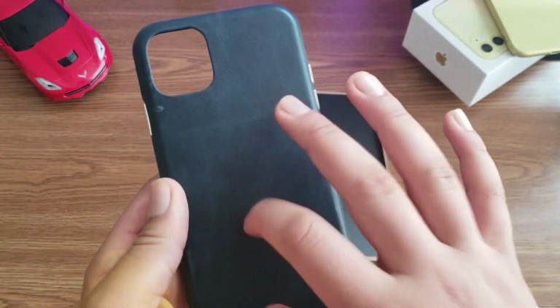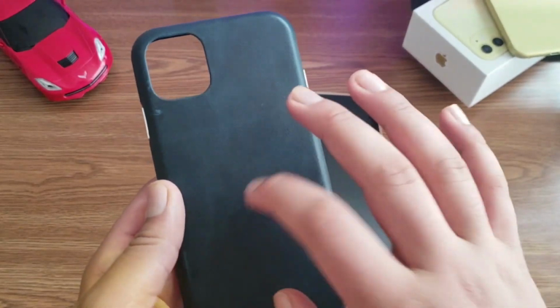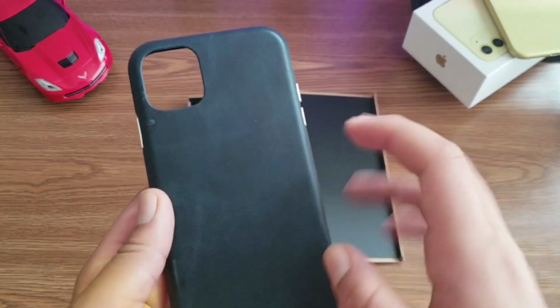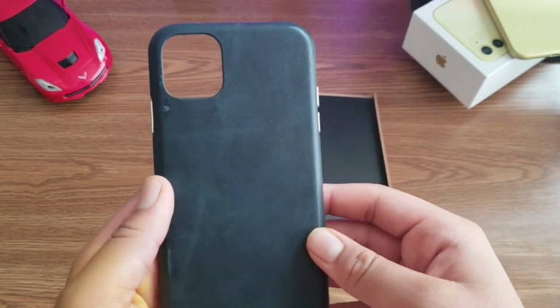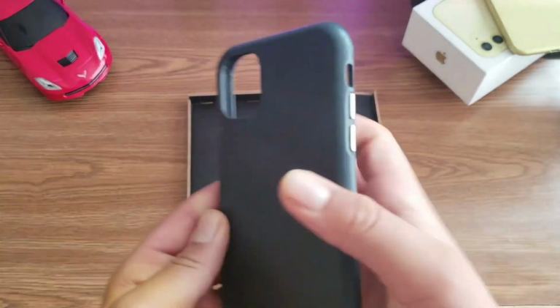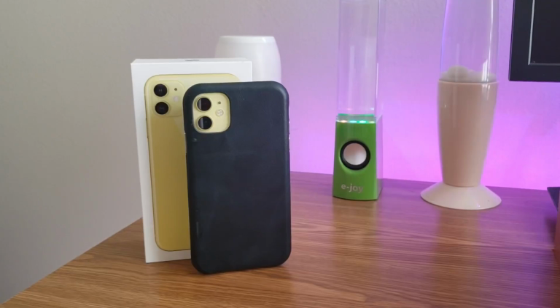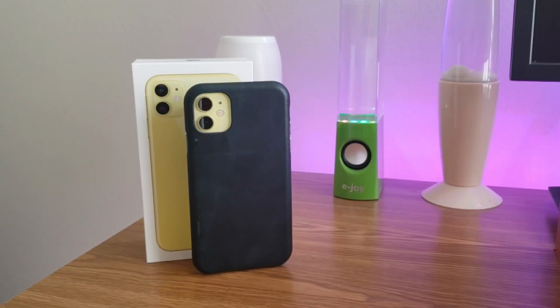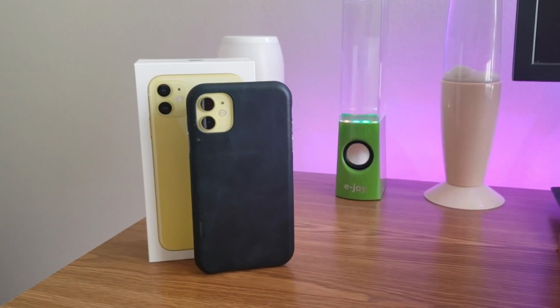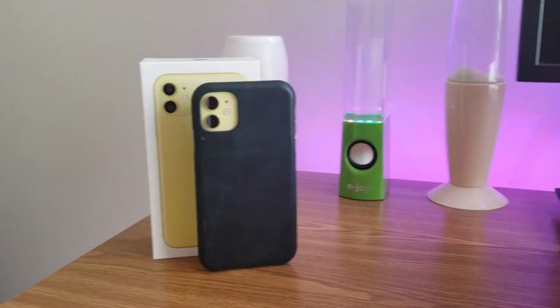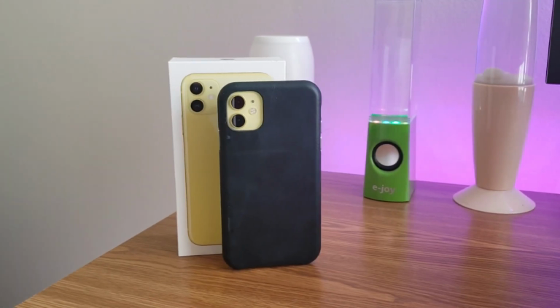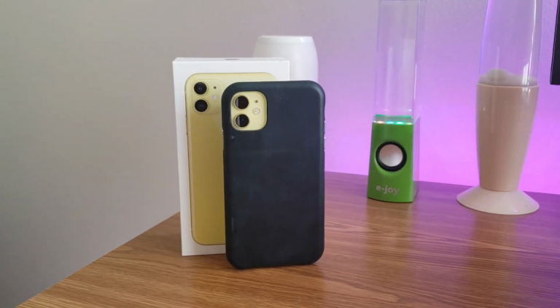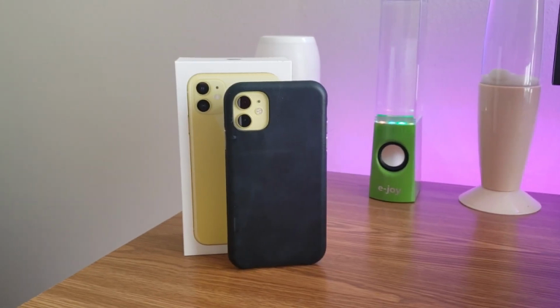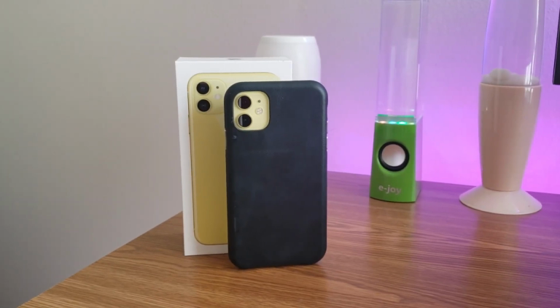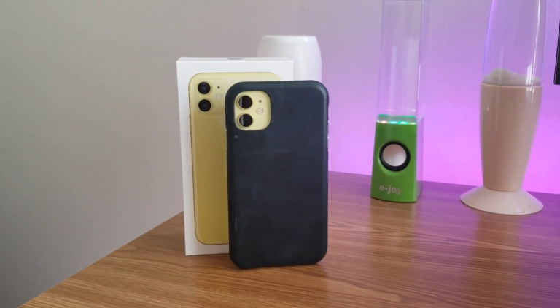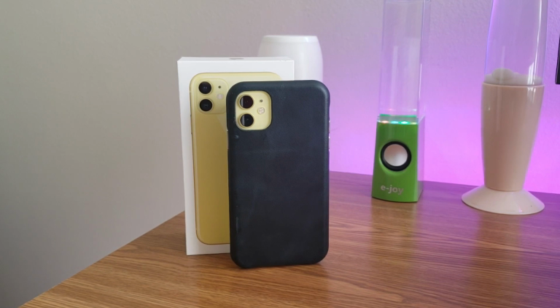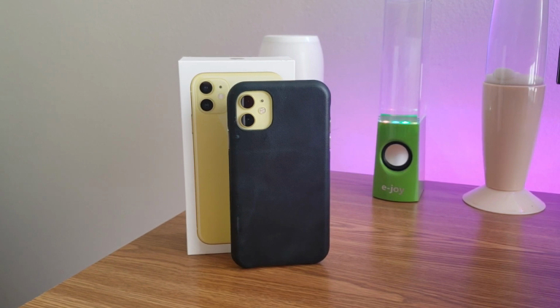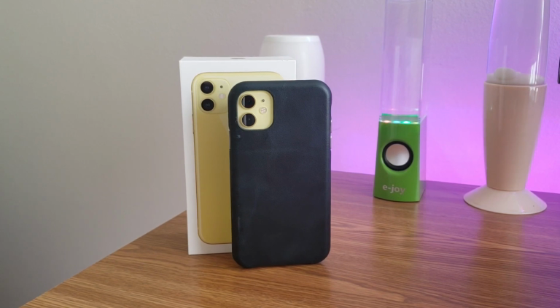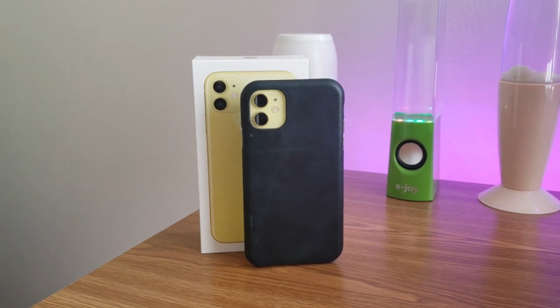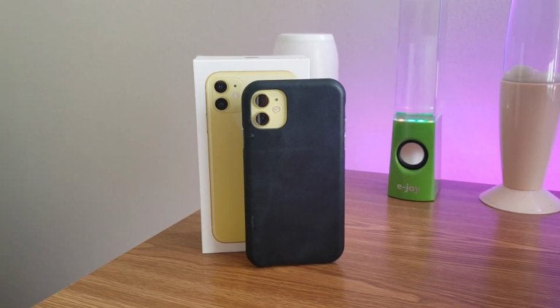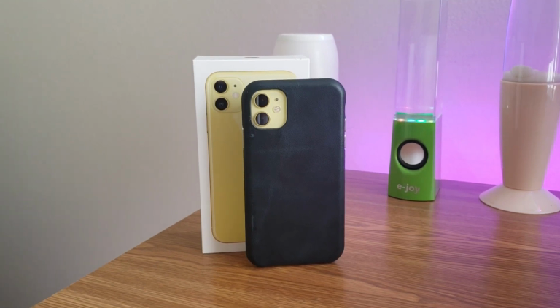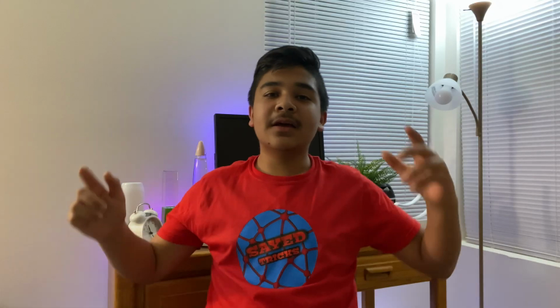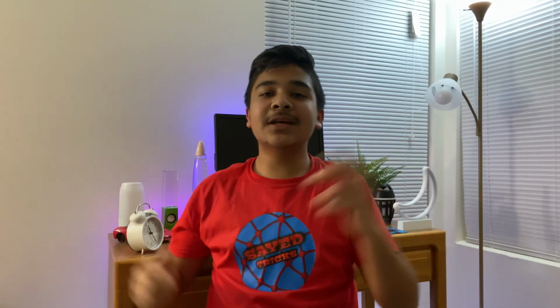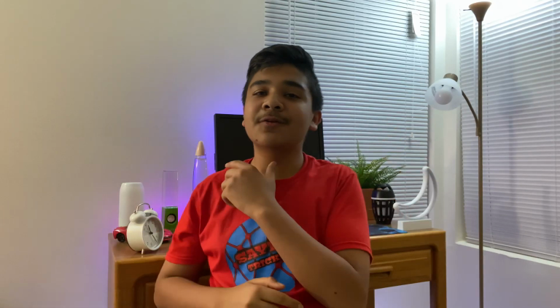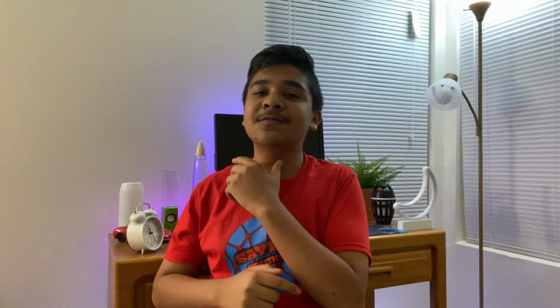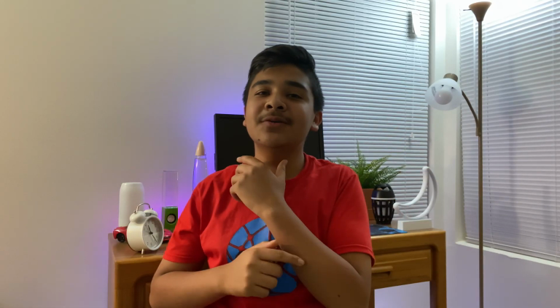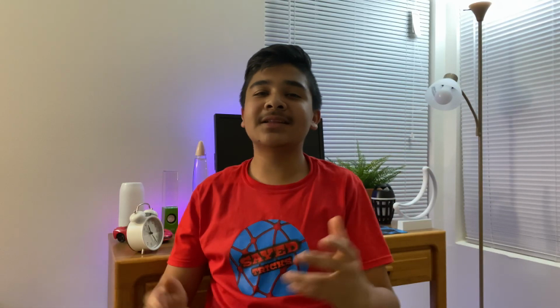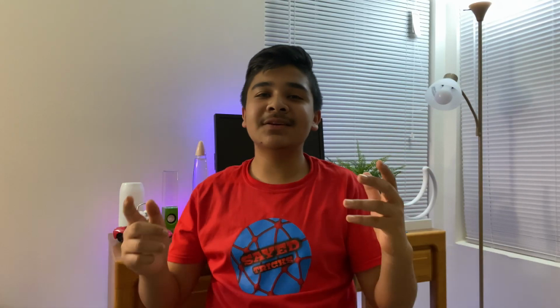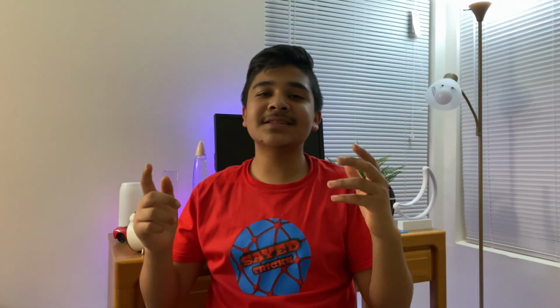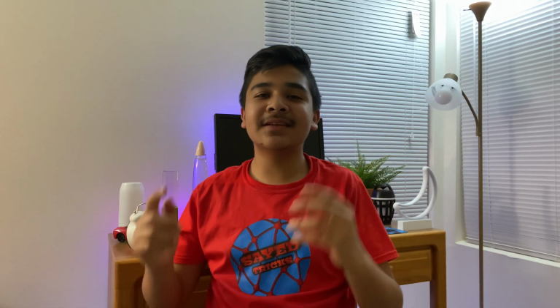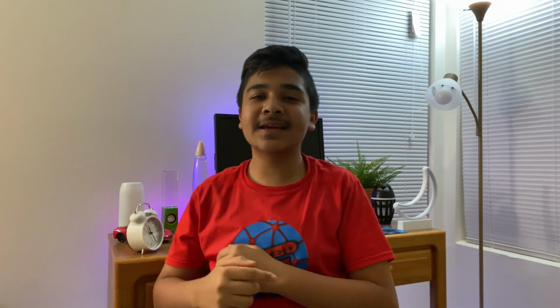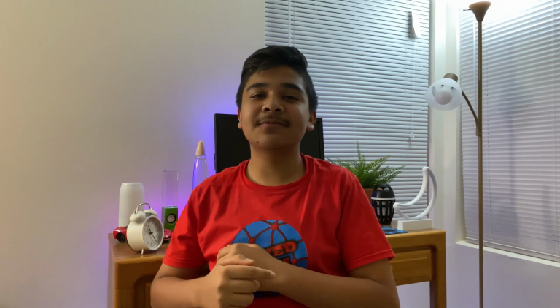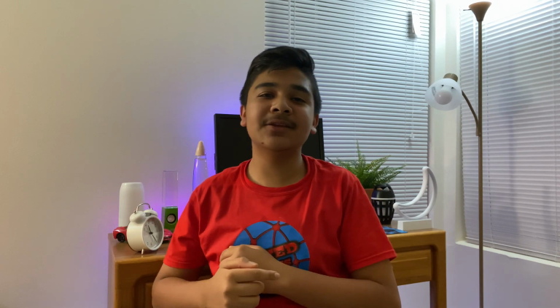Make sure you guys check out the link in the description down below. Thanks for sending me this leather case, and that's all for this video — I'll see you guys in the next one.